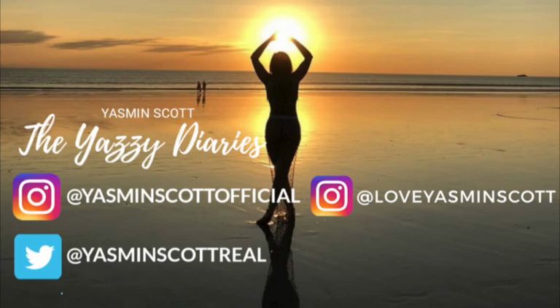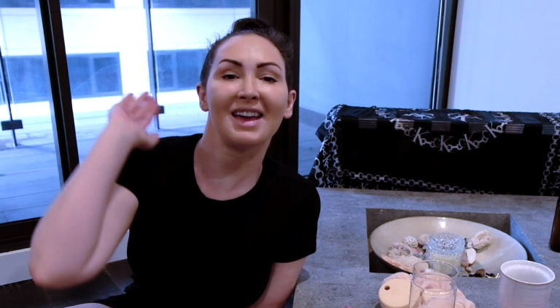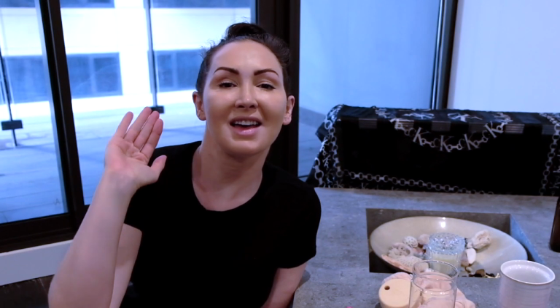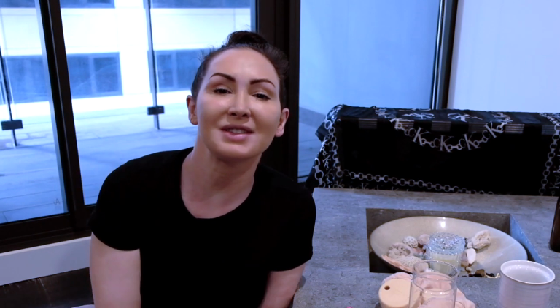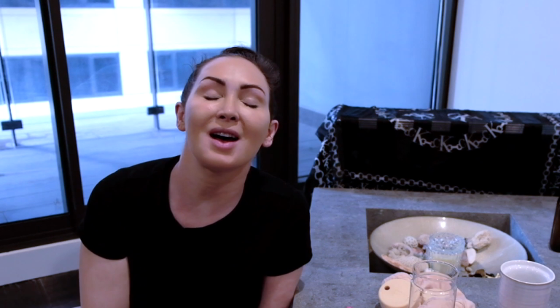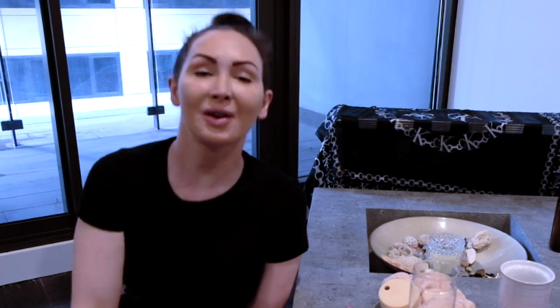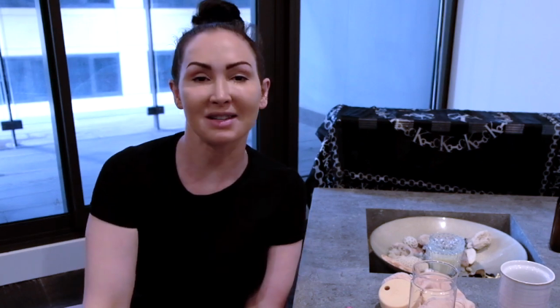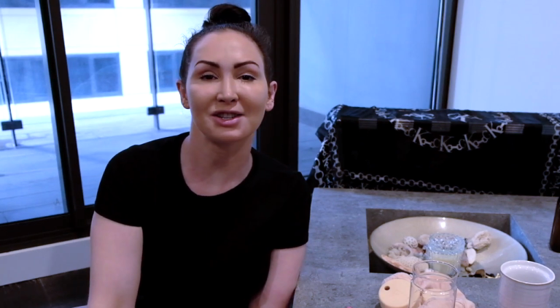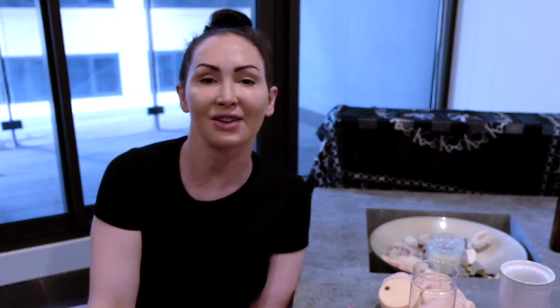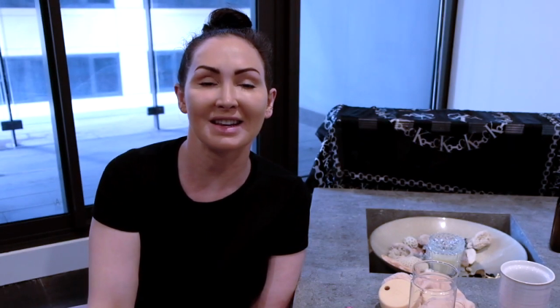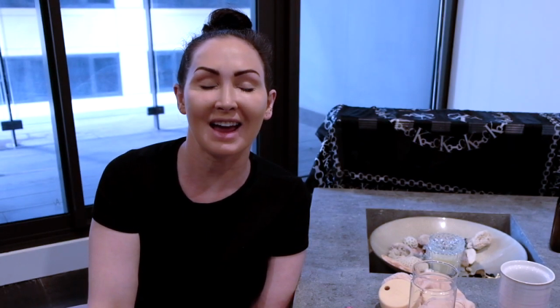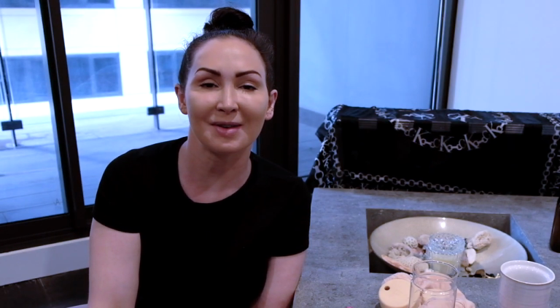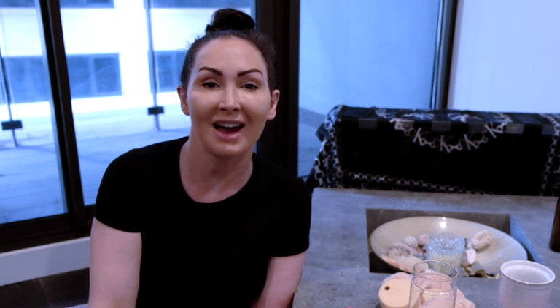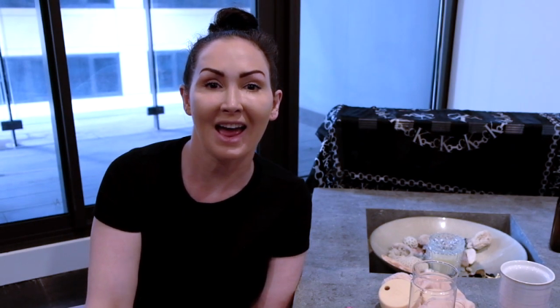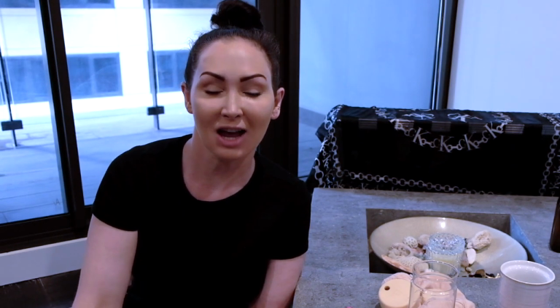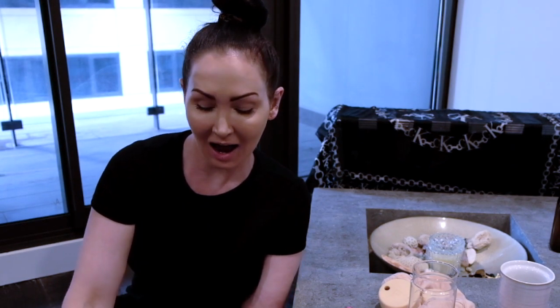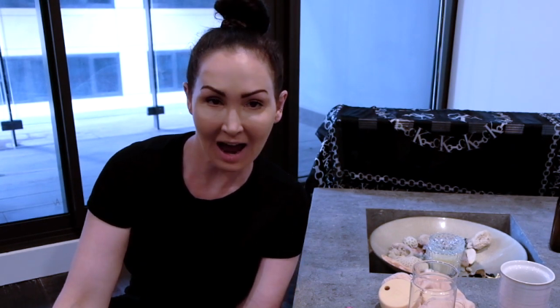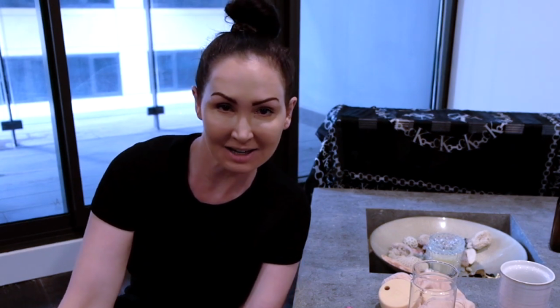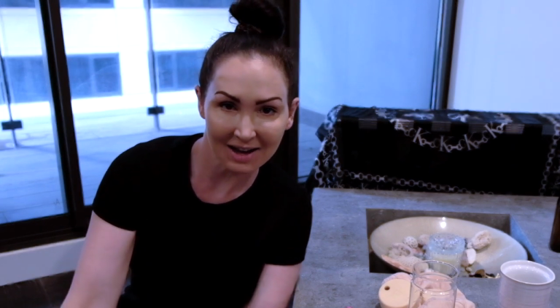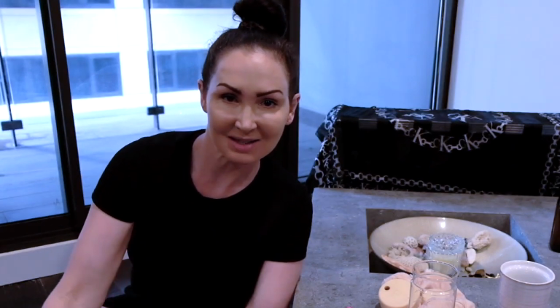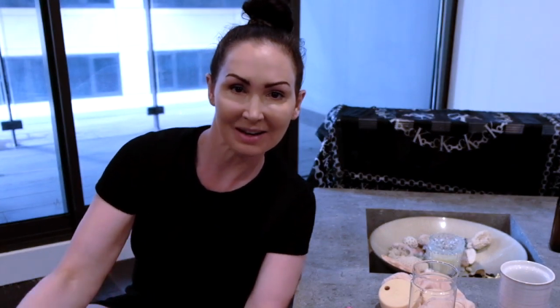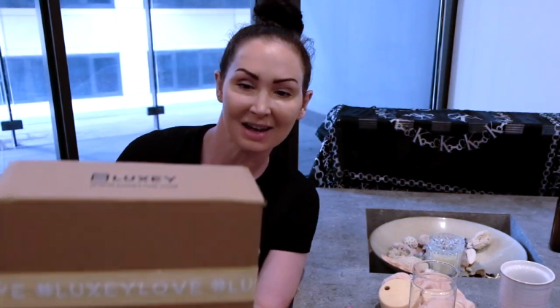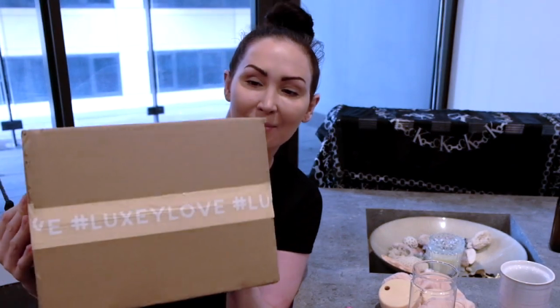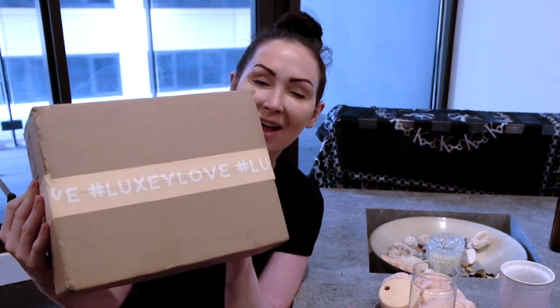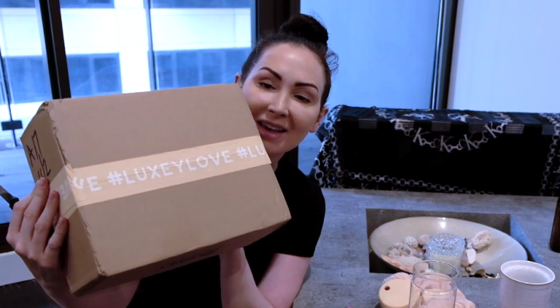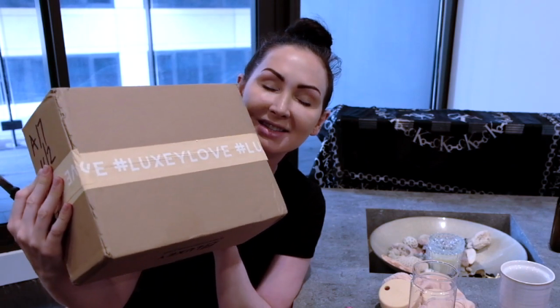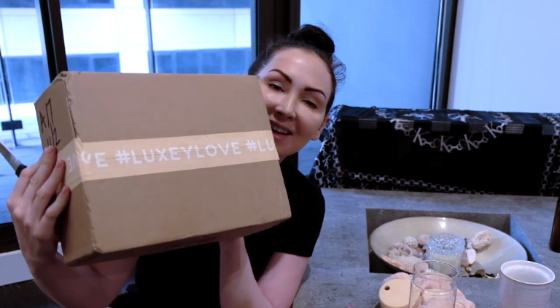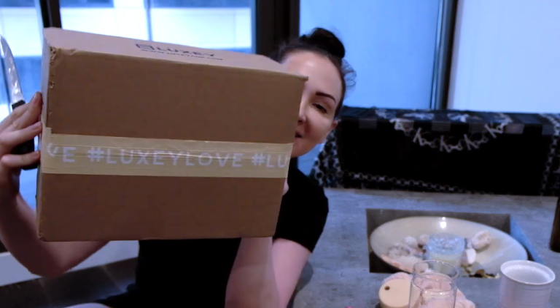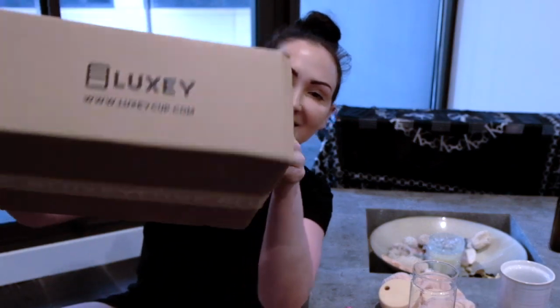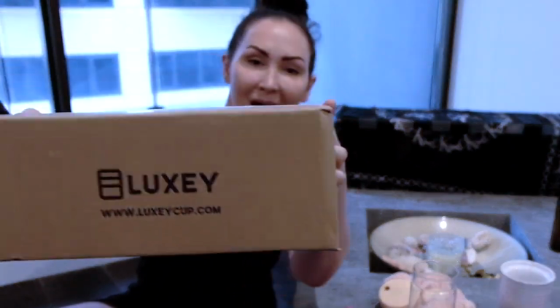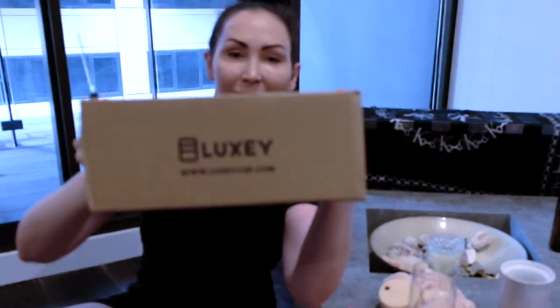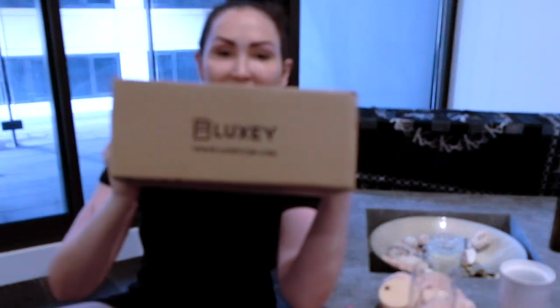Hey guys, what's up? Welcome back to my channel. It is Yasmin here, and I just picked up my second Luxy Cup order.